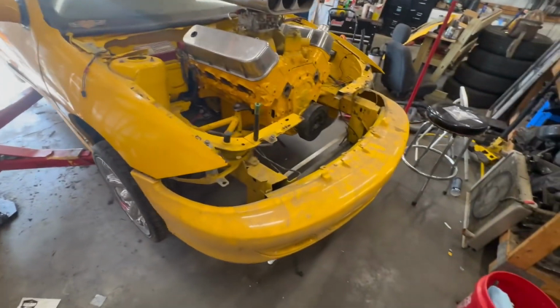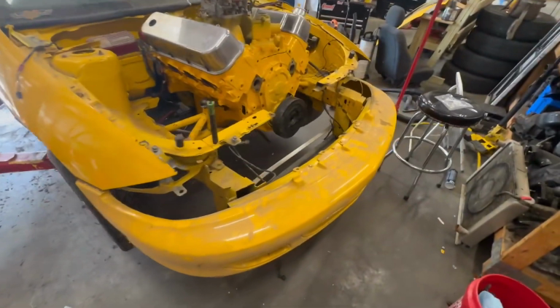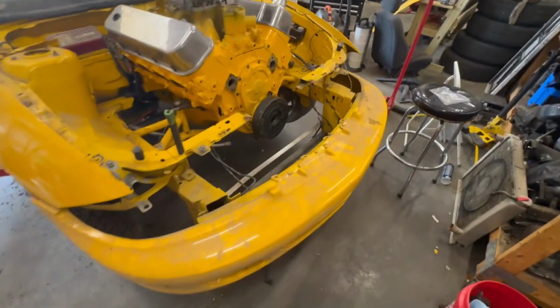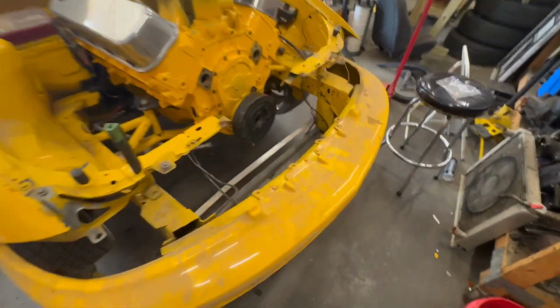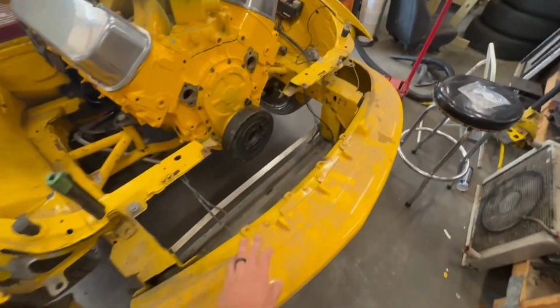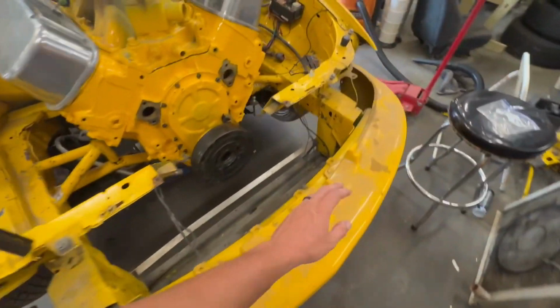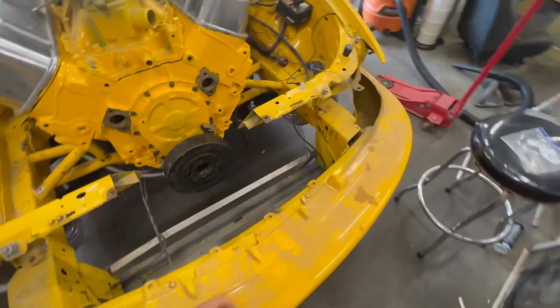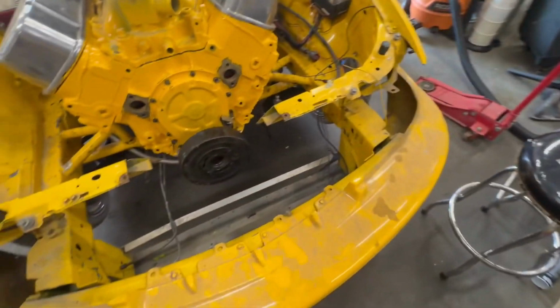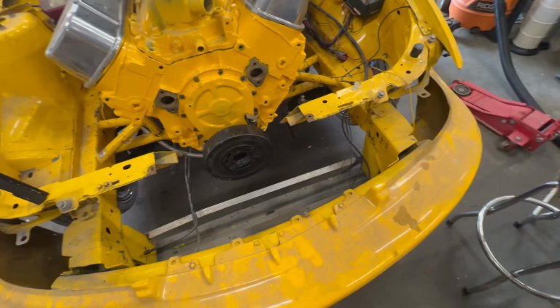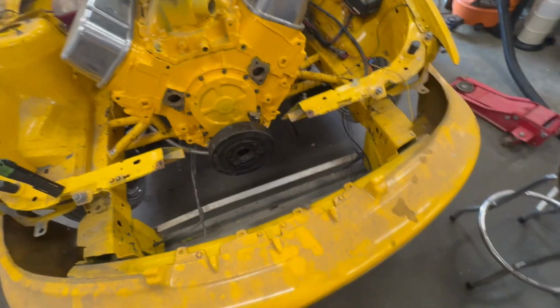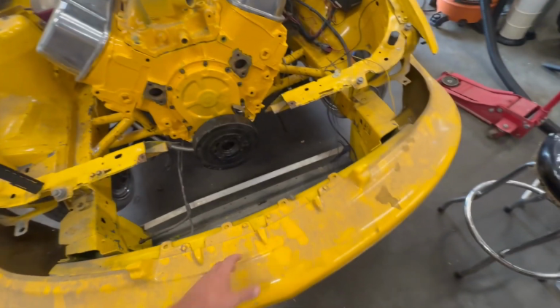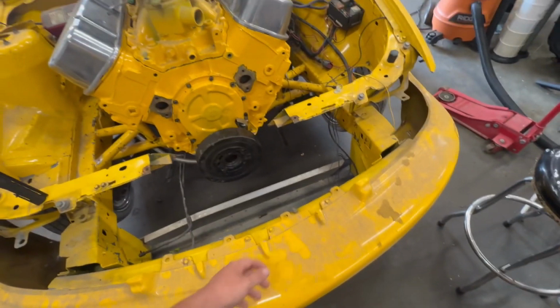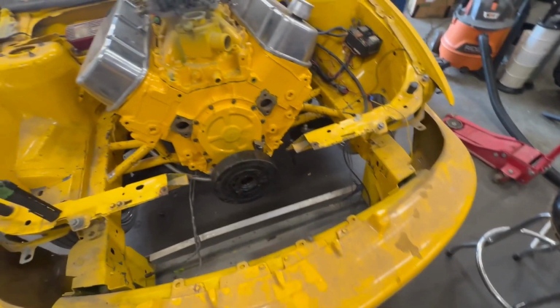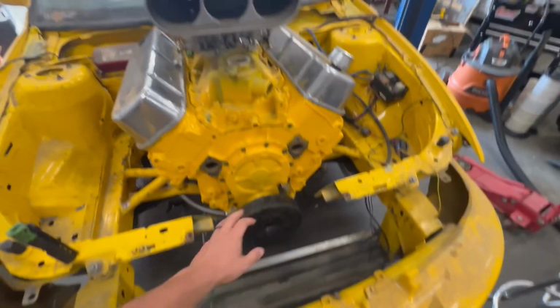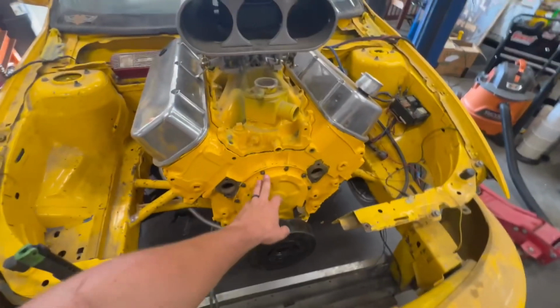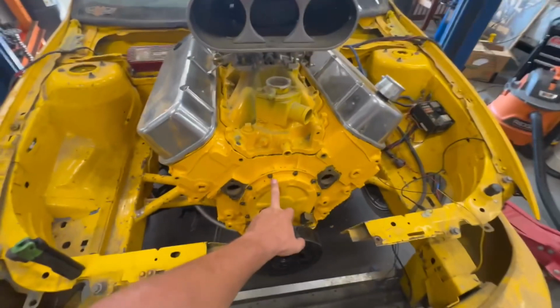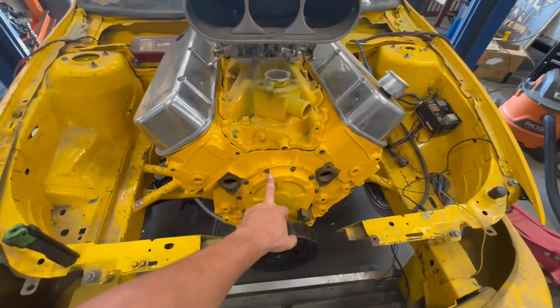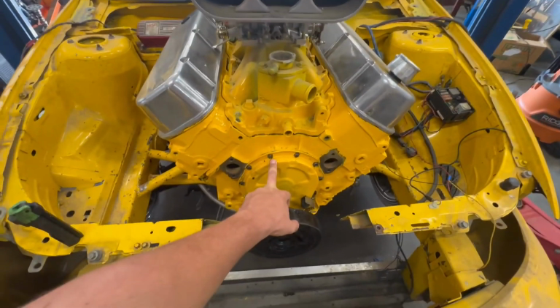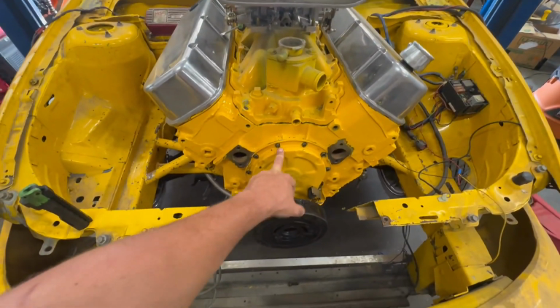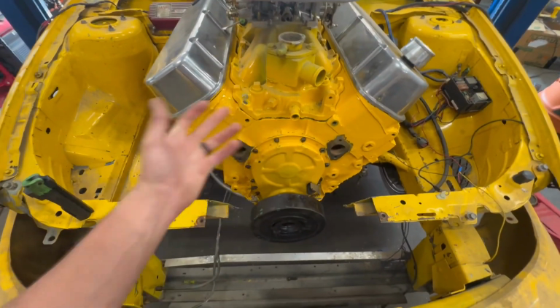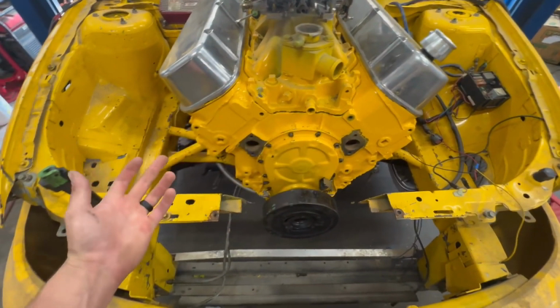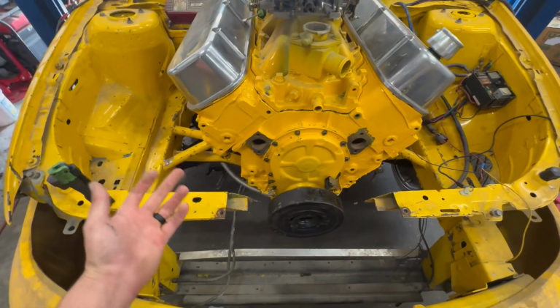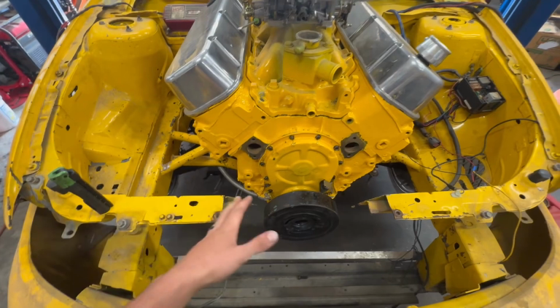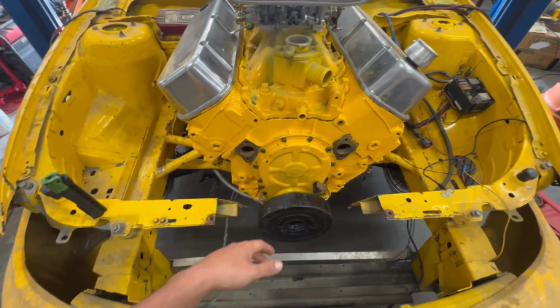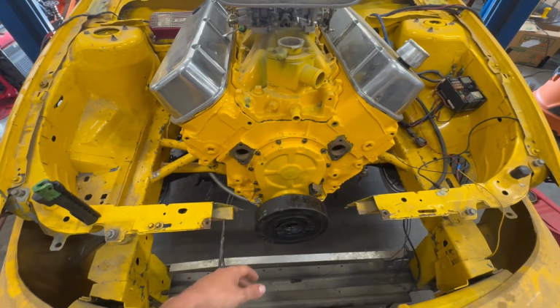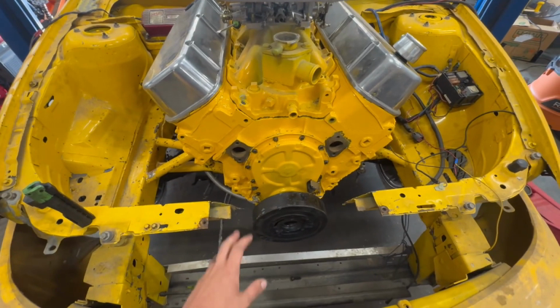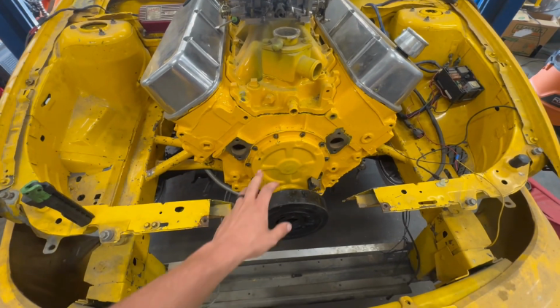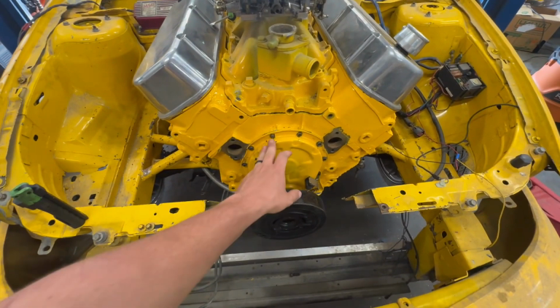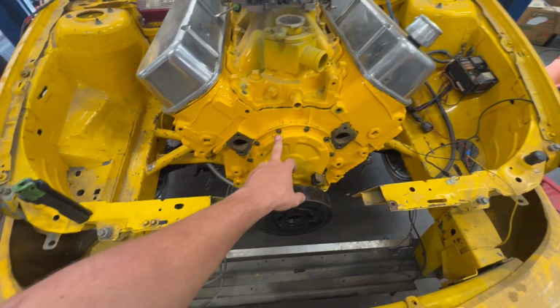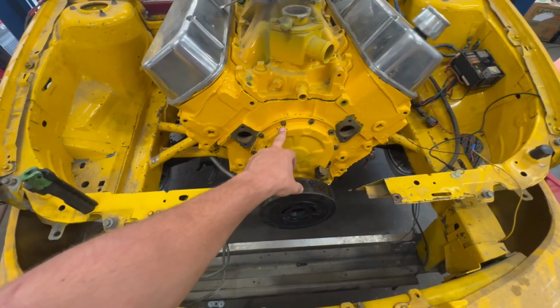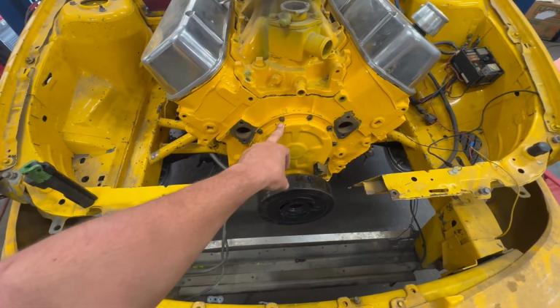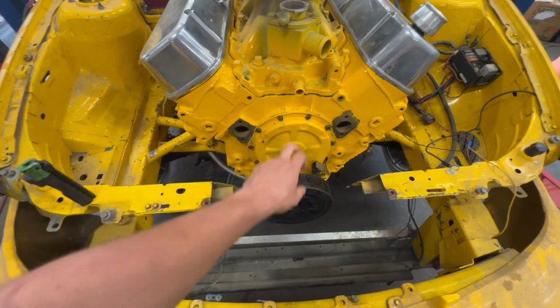The bumper's just kind of sitting on there — it had some self-tappers holding it in, so I put it back on. Had to take the timing cover off because it wasn't on there, re-sealed it and got it back on.